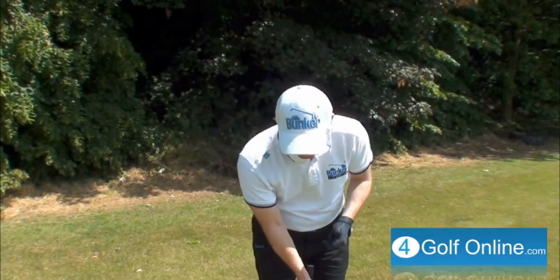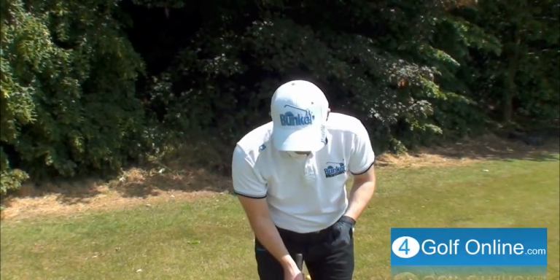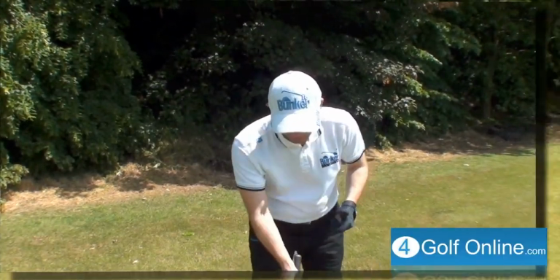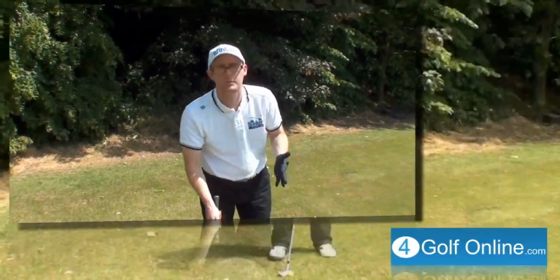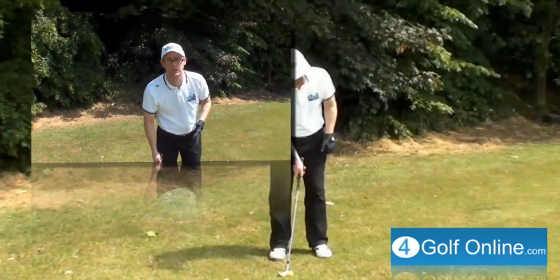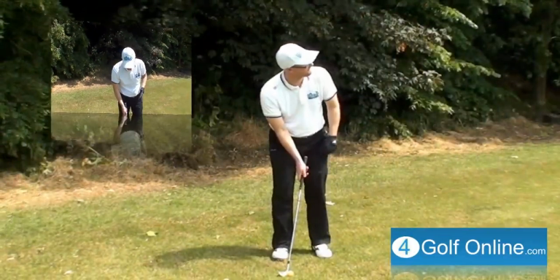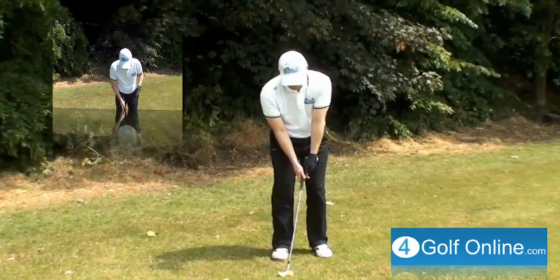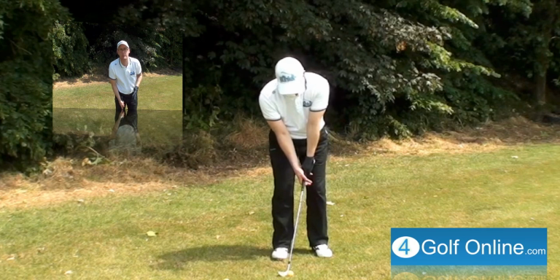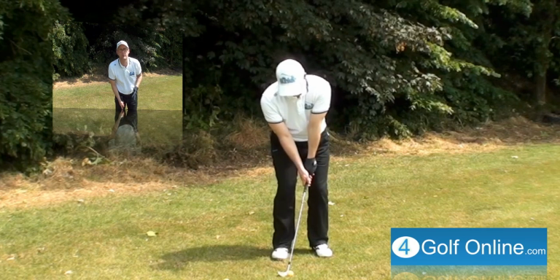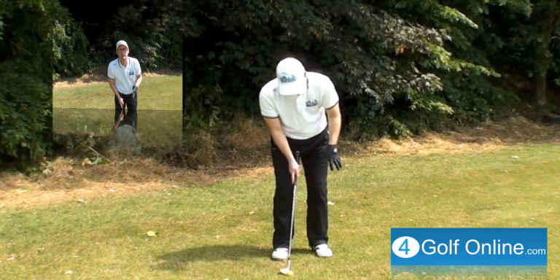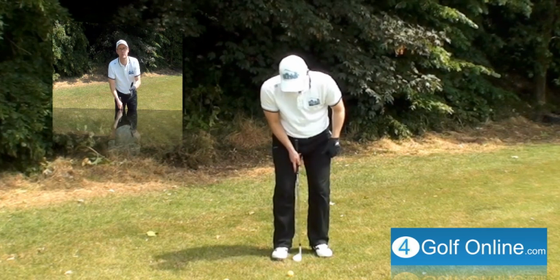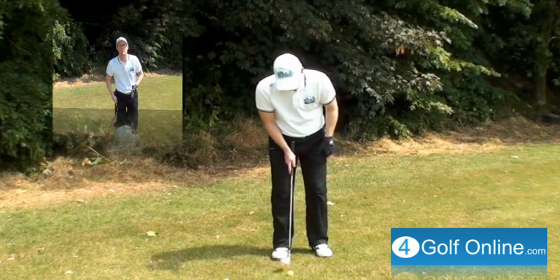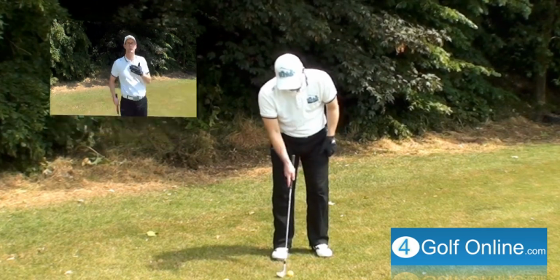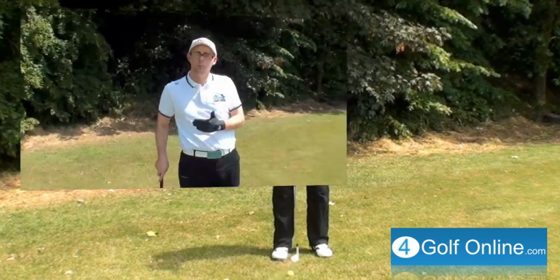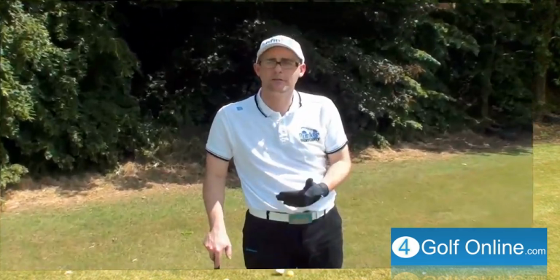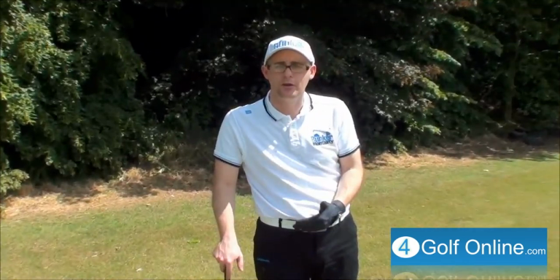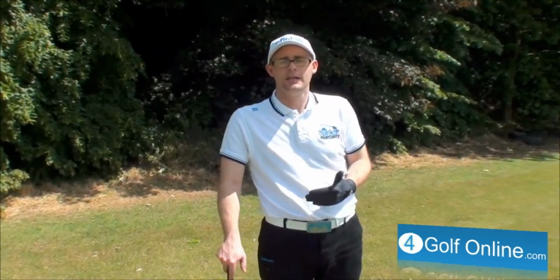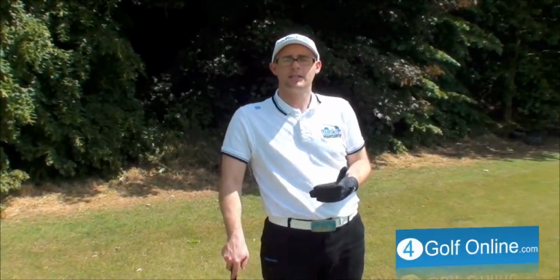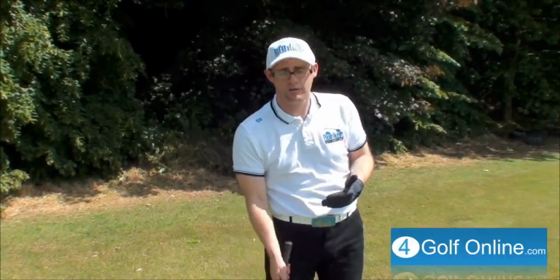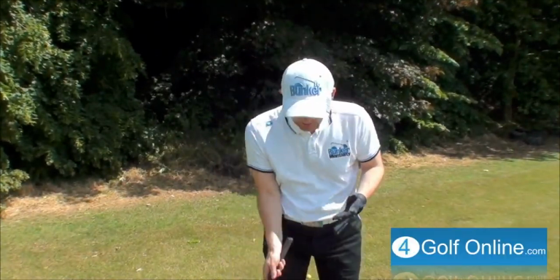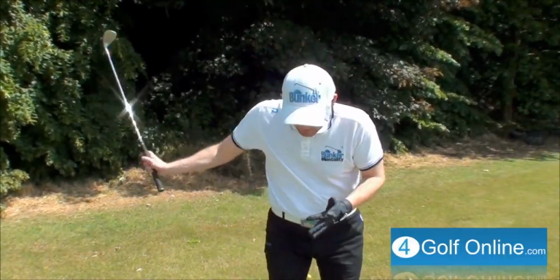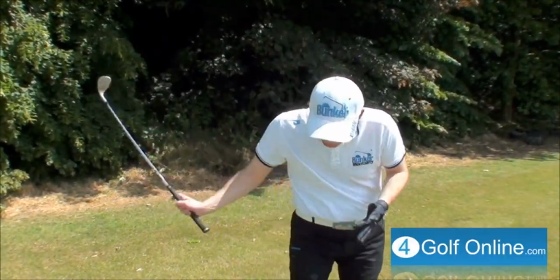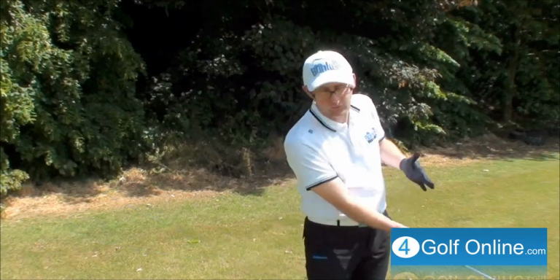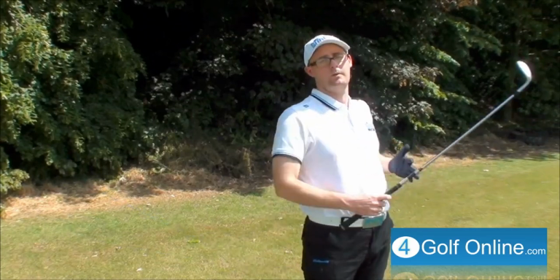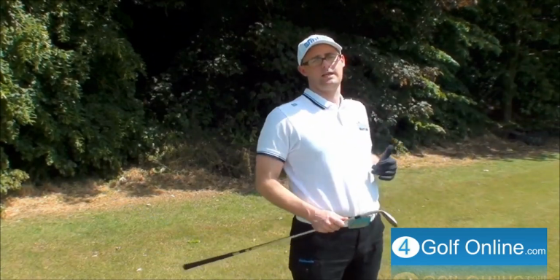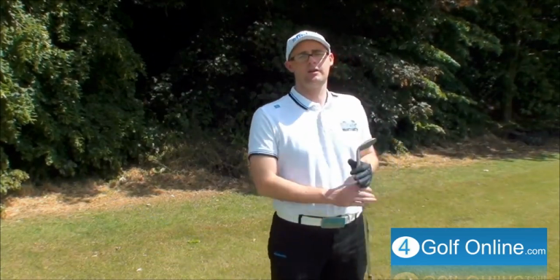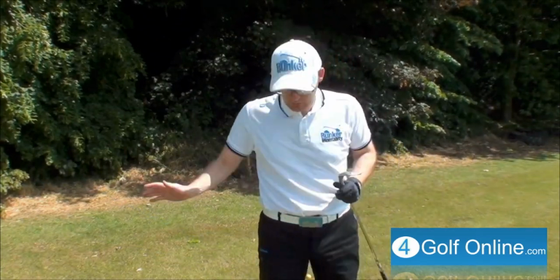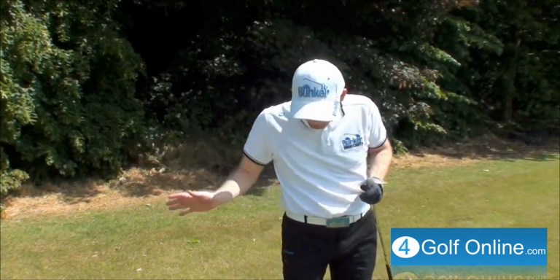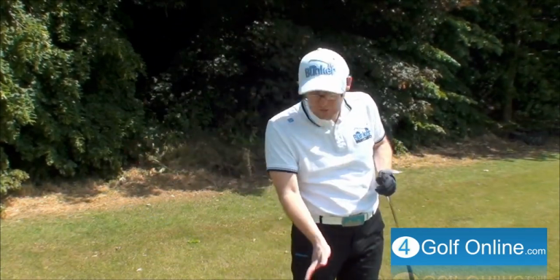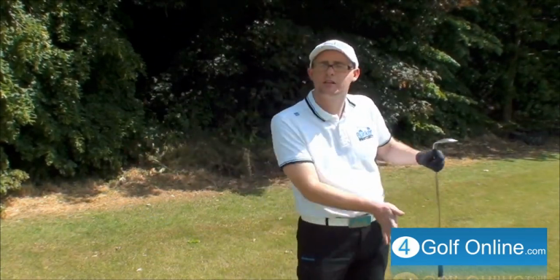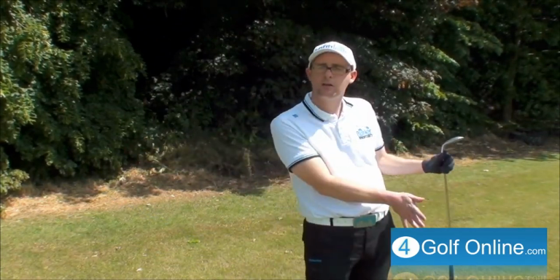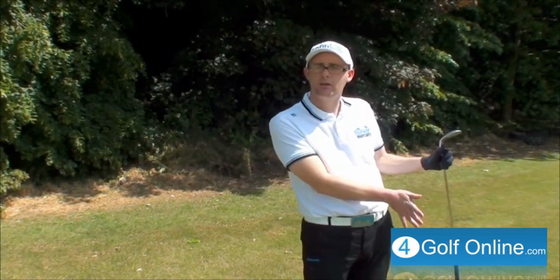The first thing you've got to think about is trying to get the ball position slightly closer to your back foot. The reason you want to get the ball closer to your back foot is it's going to encourage you to hit down on the ball a bit better — to get the ball first, then the ground second.